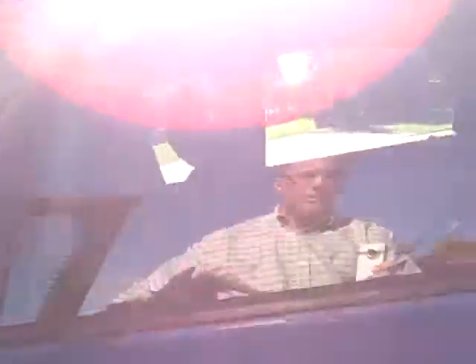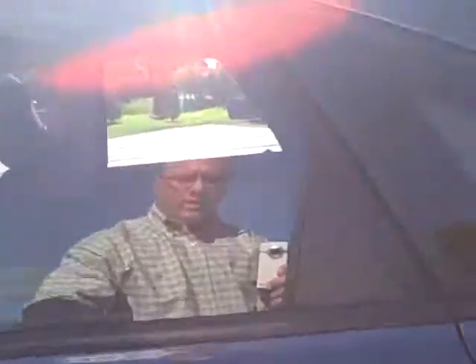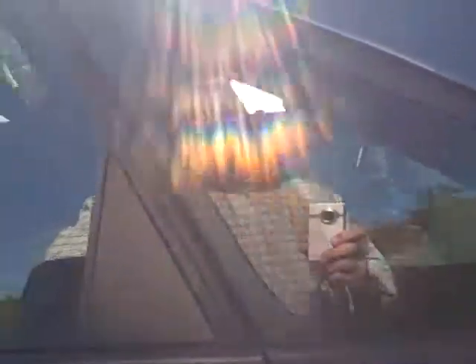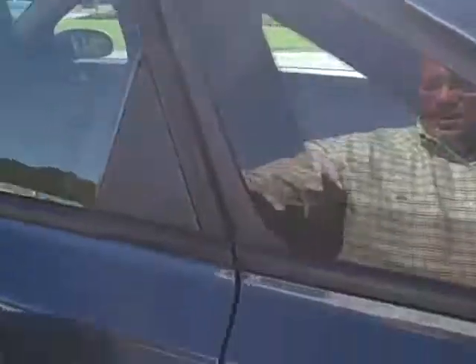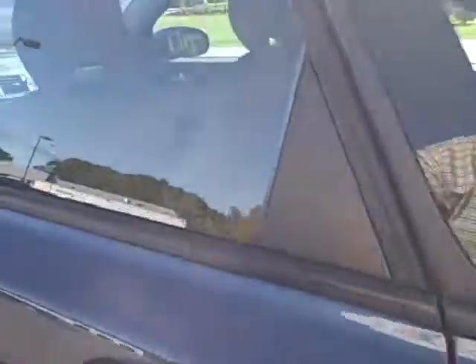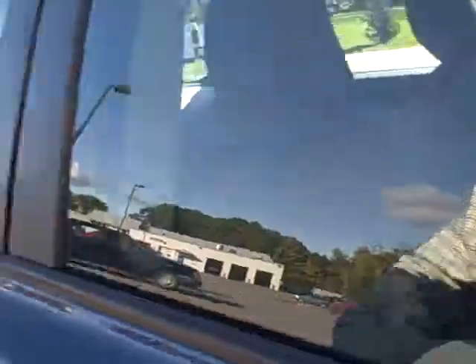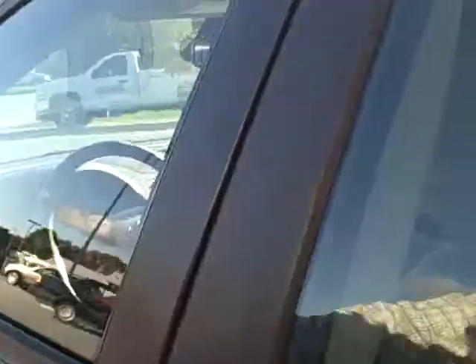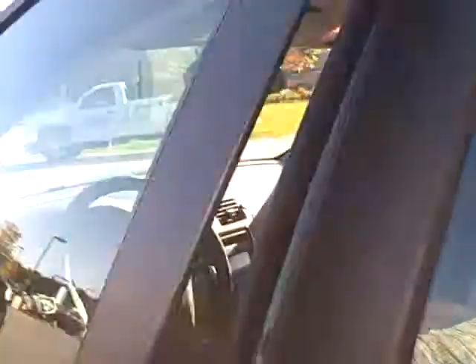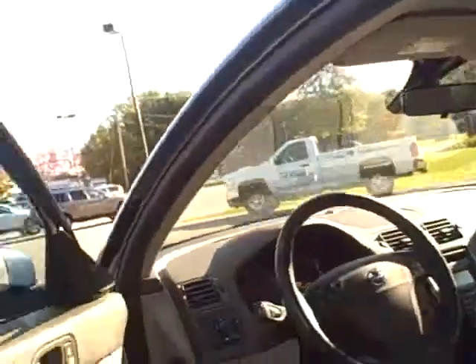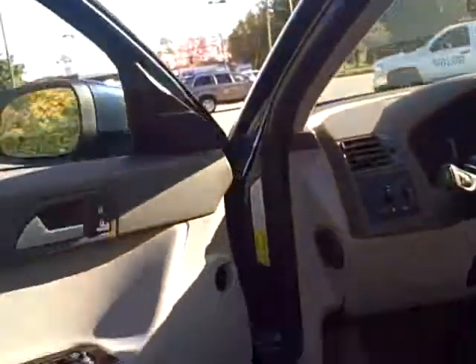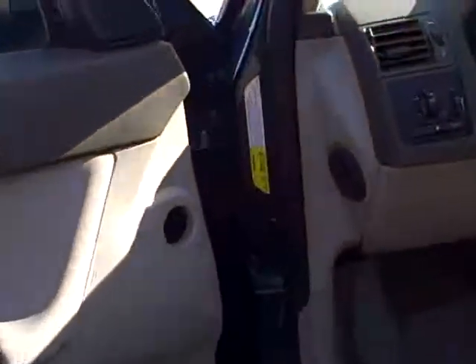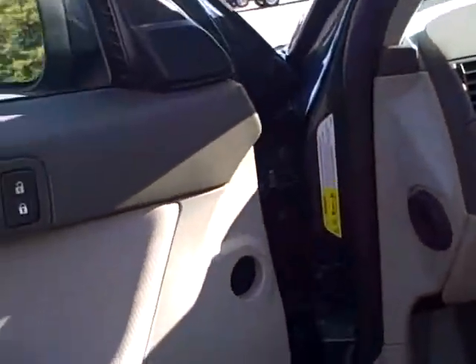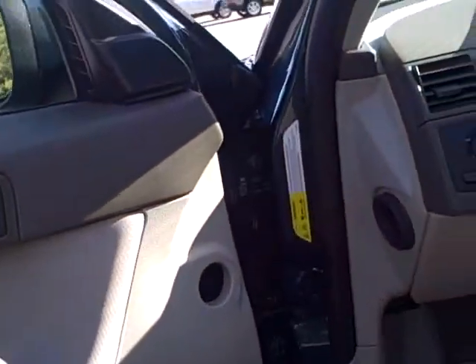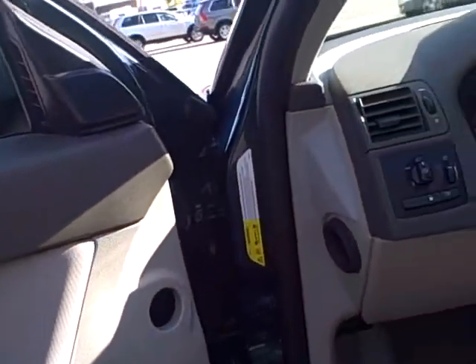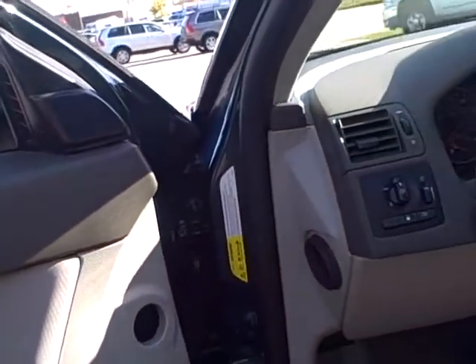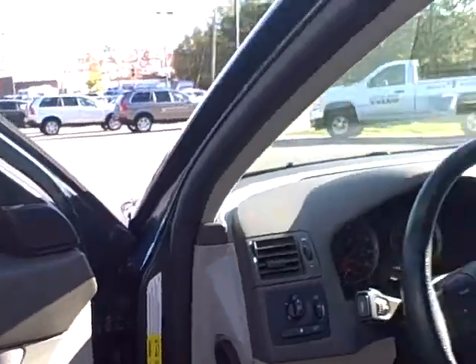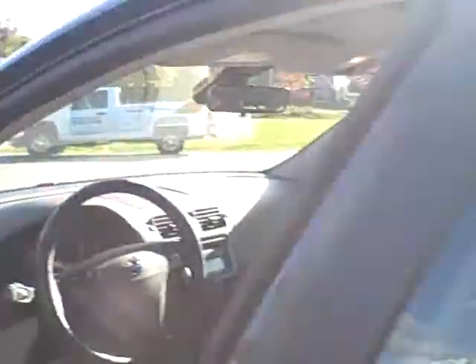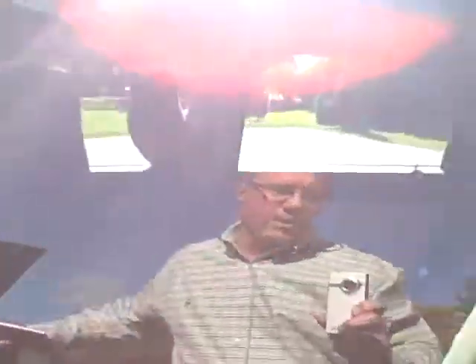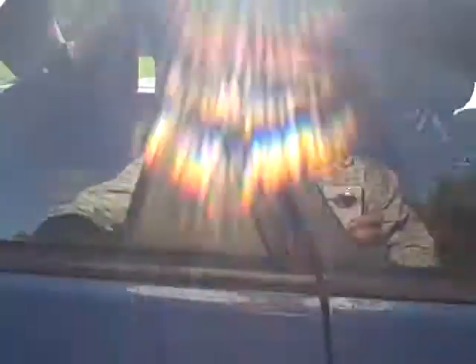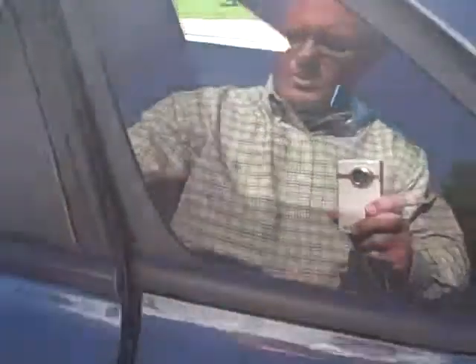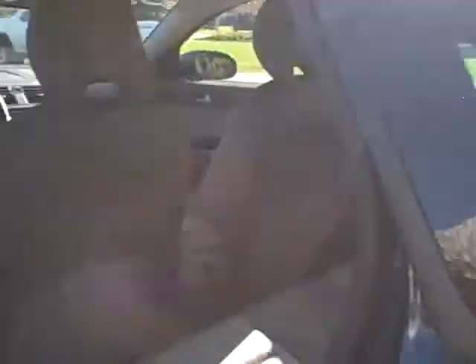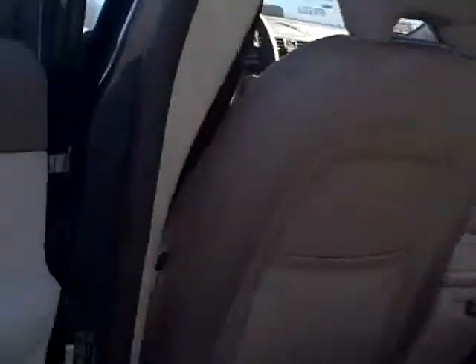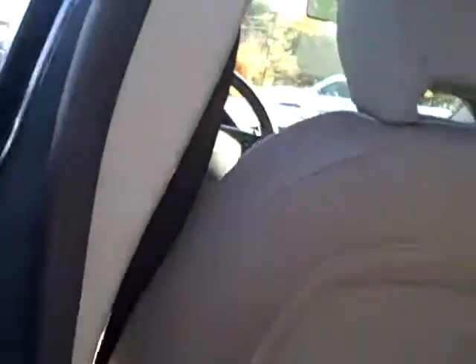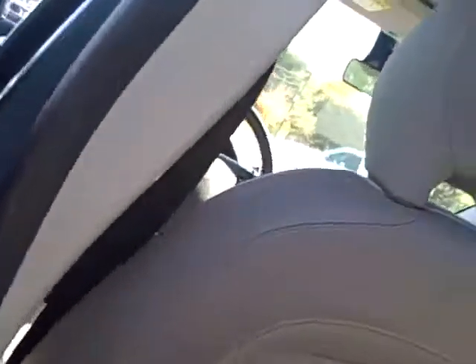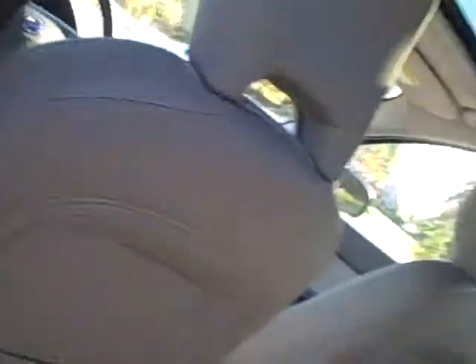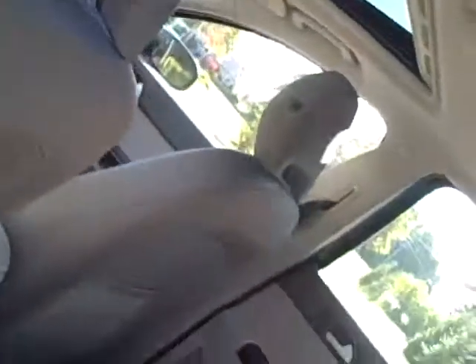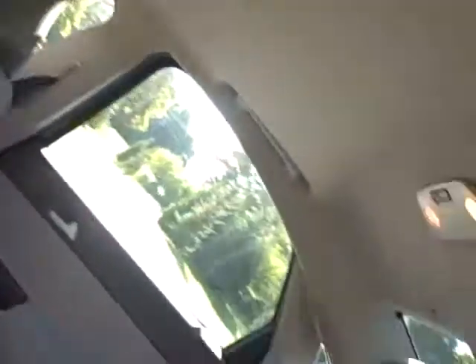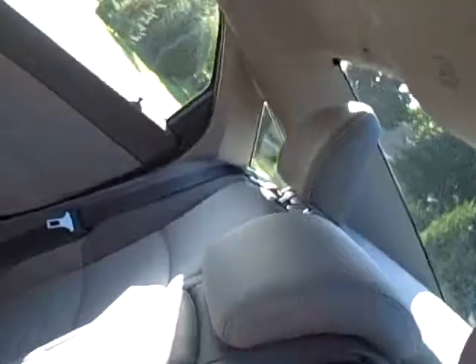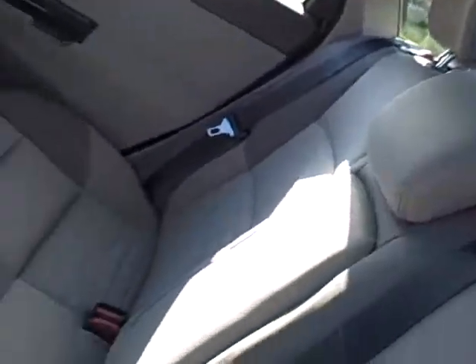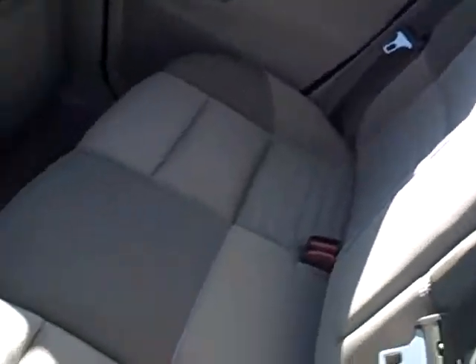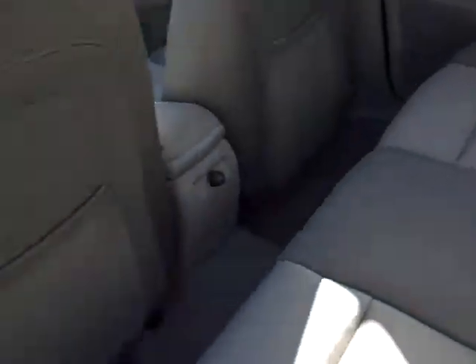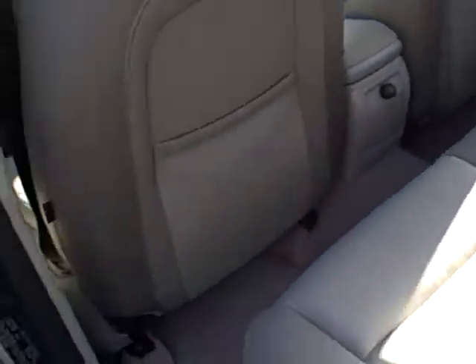Let's take a look at the back seat area. Now that I've got the door unlocked, it makes it a little easier to show you. Take a look at it, very nice.